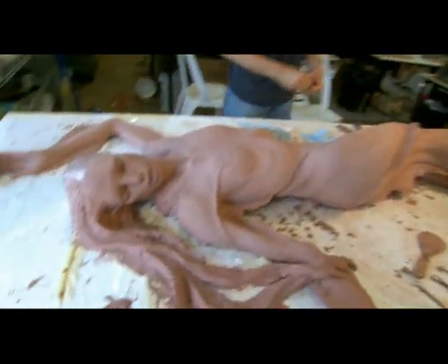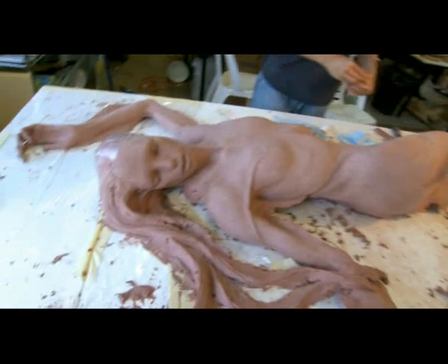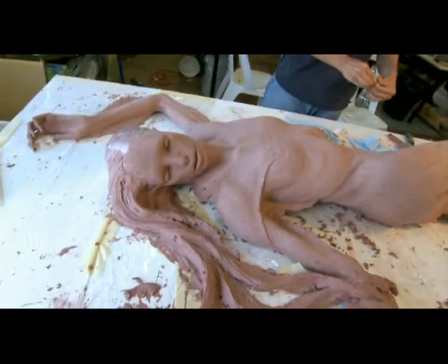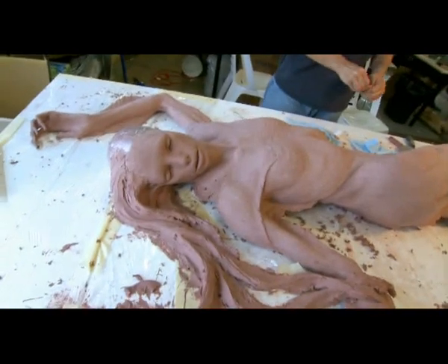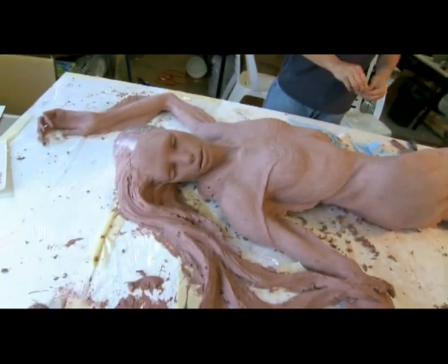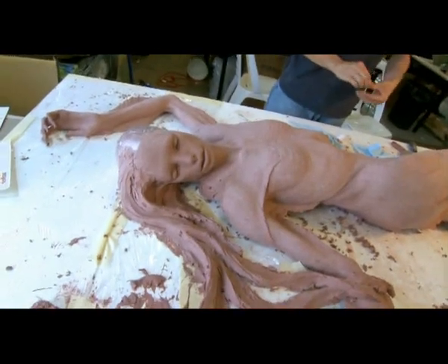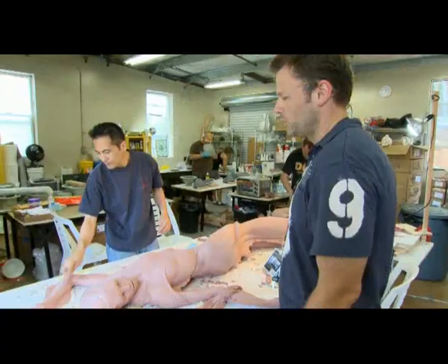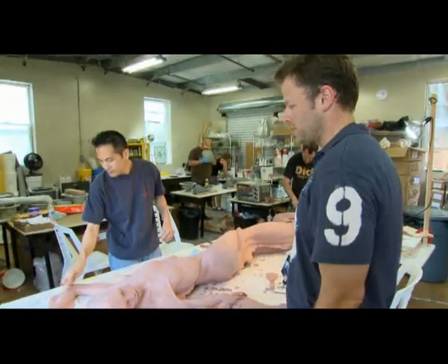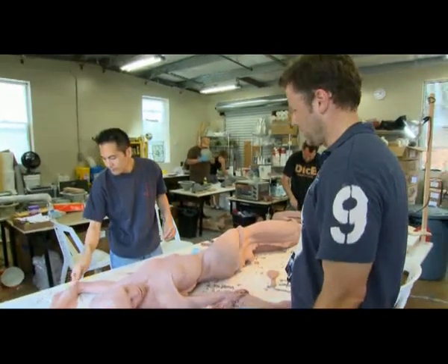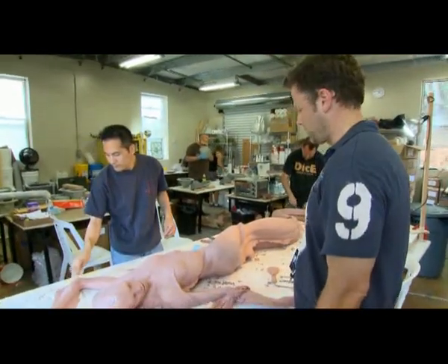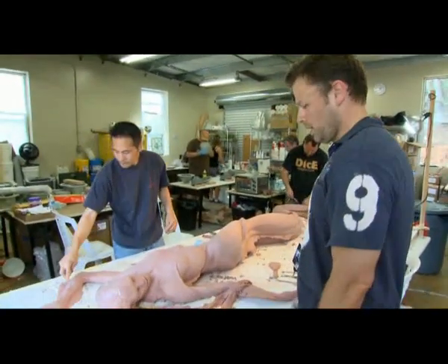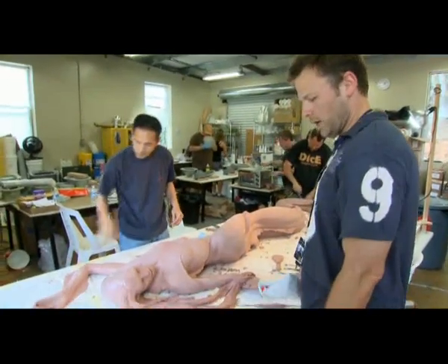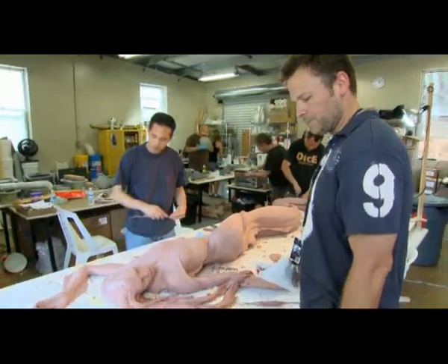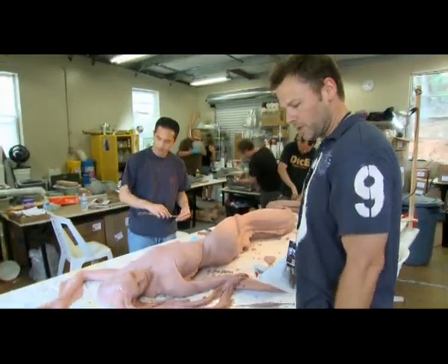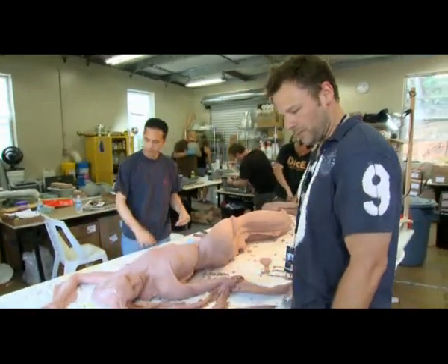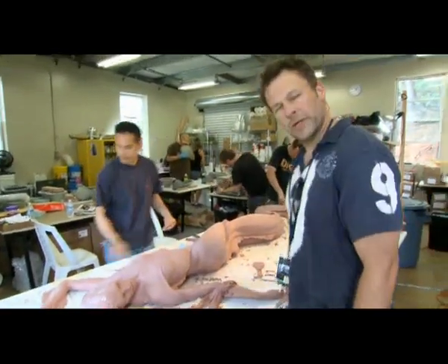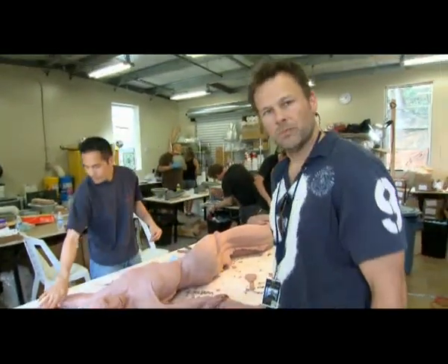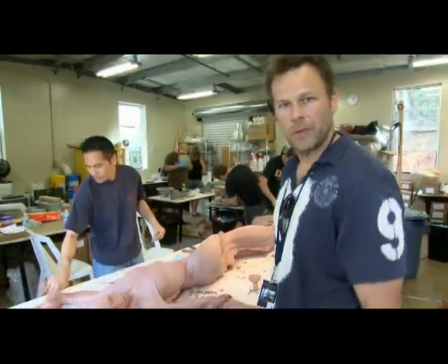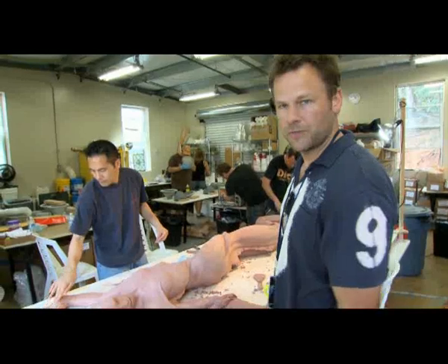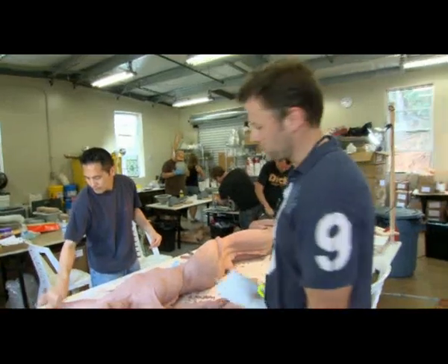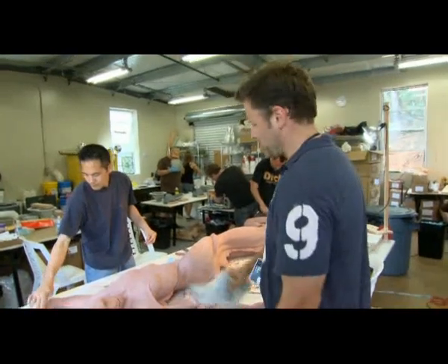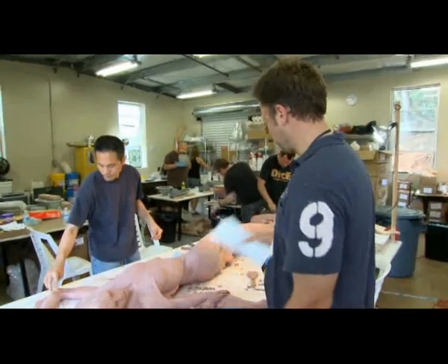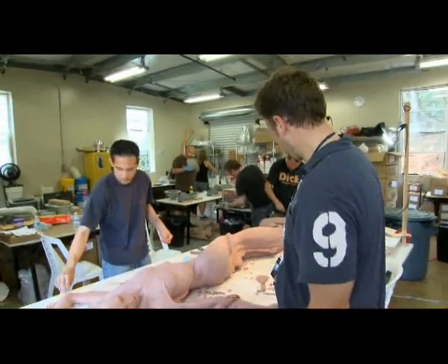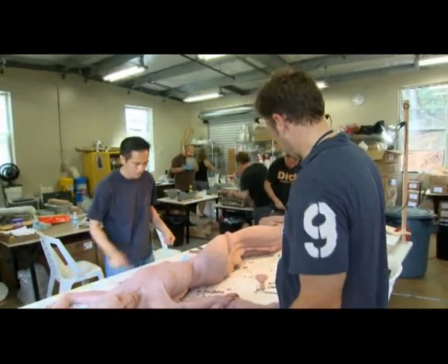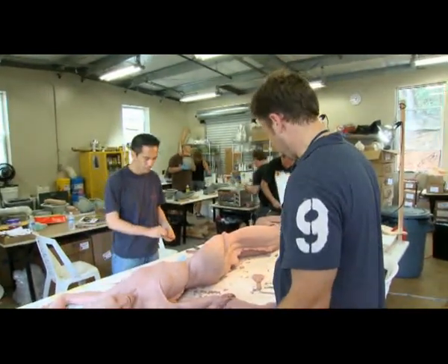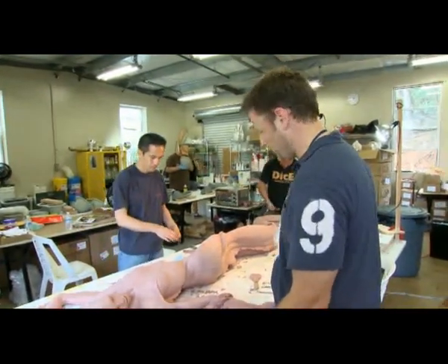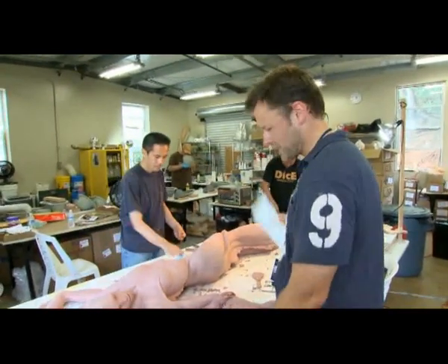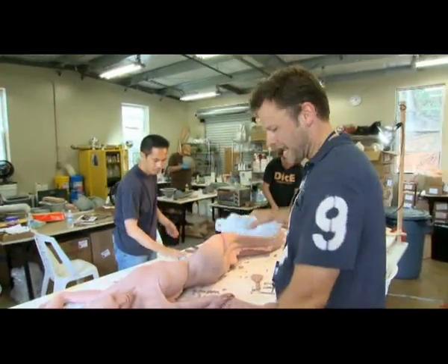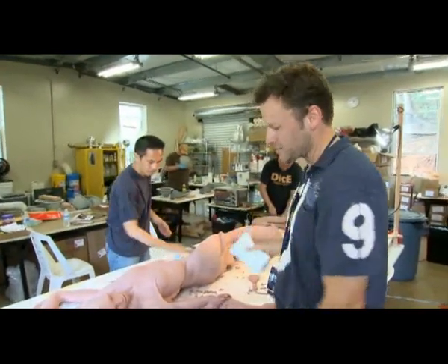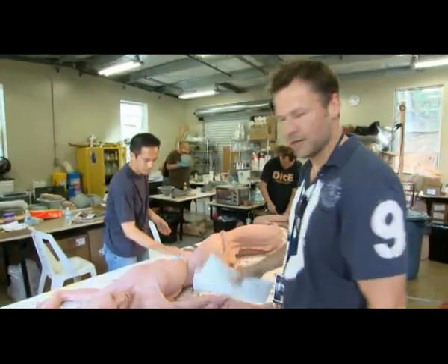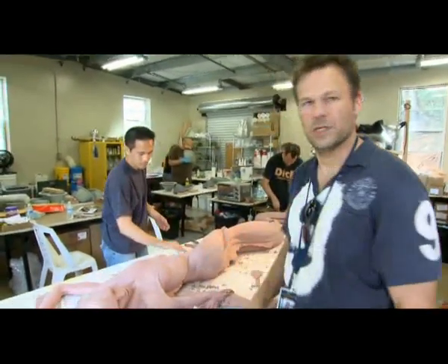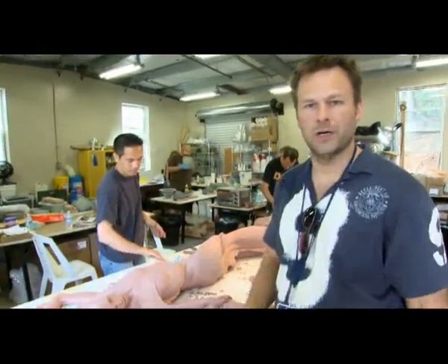After this is sculpted, we've got about another two weeks on this. Then I'm going to bring in some mold makers from Los Angeles and we're going to mold this and then cast it out of silicone.